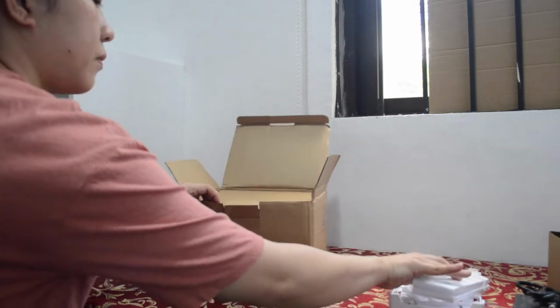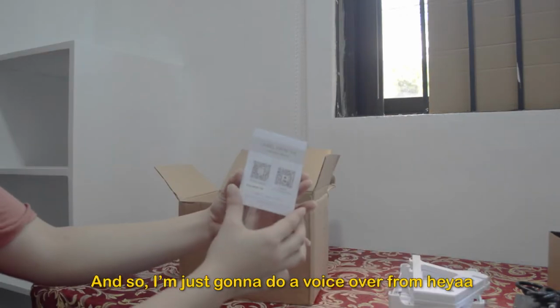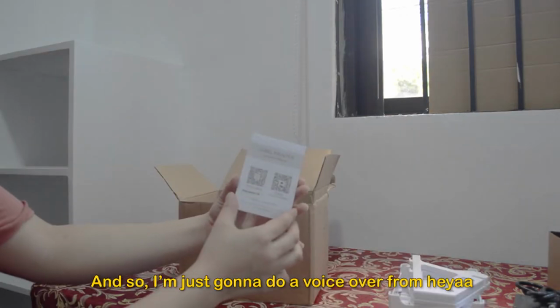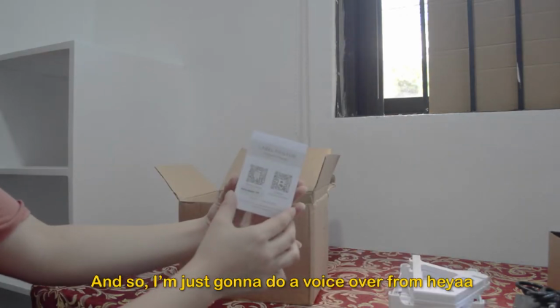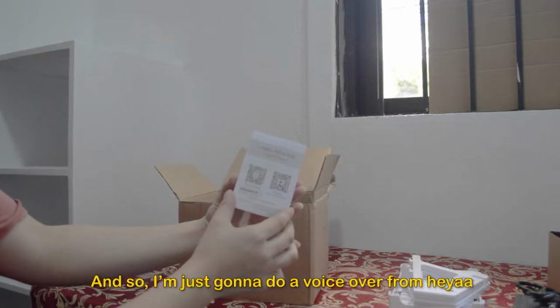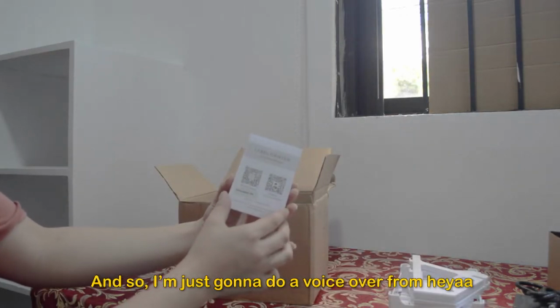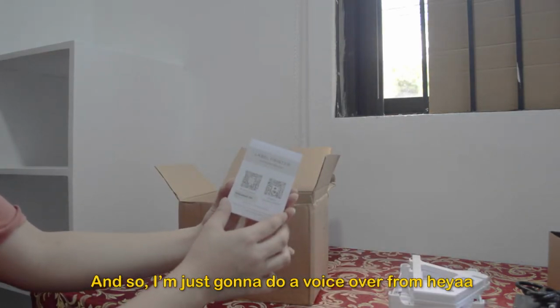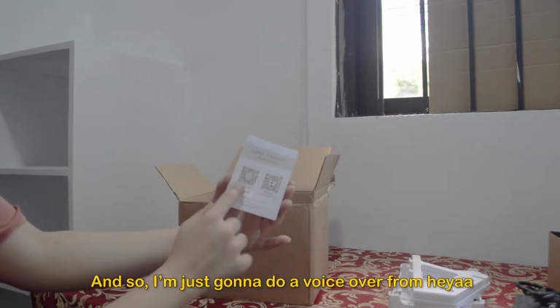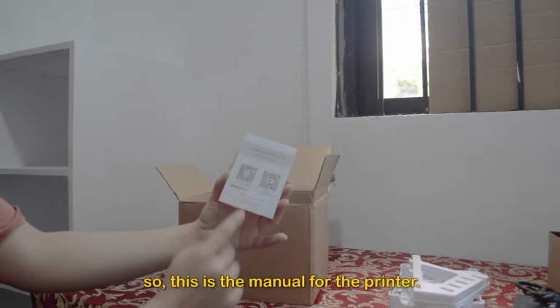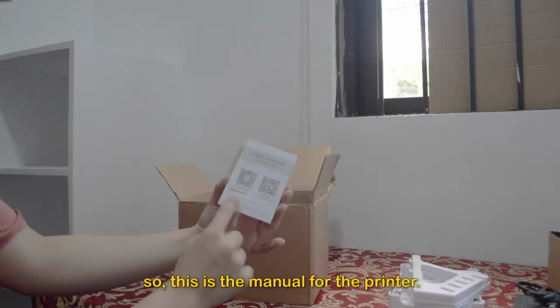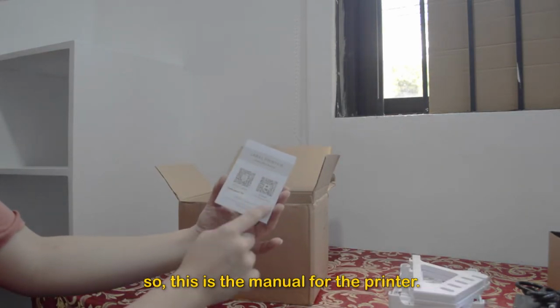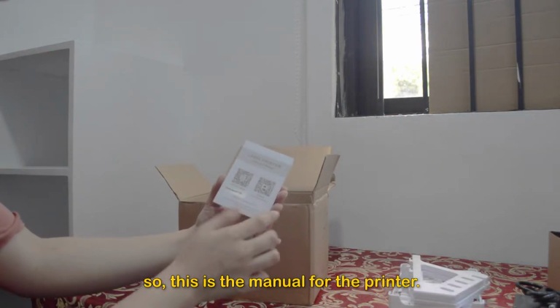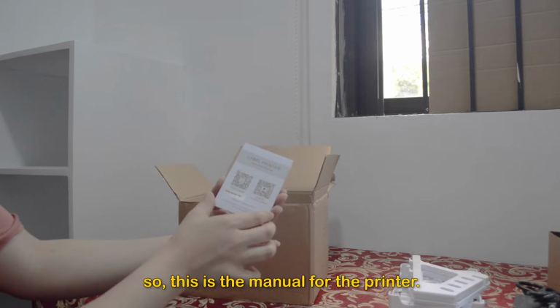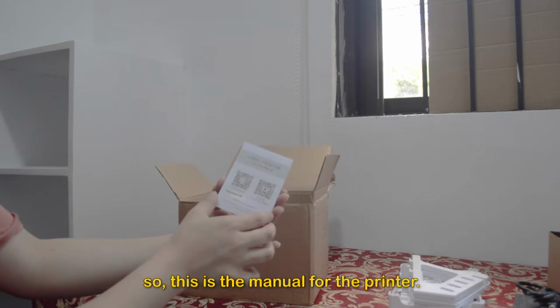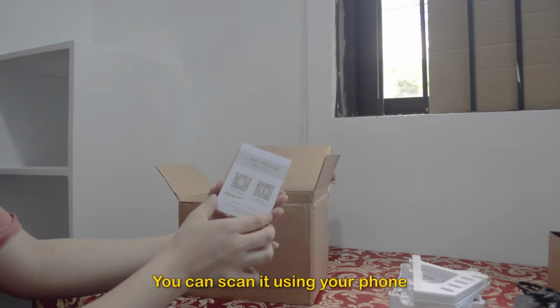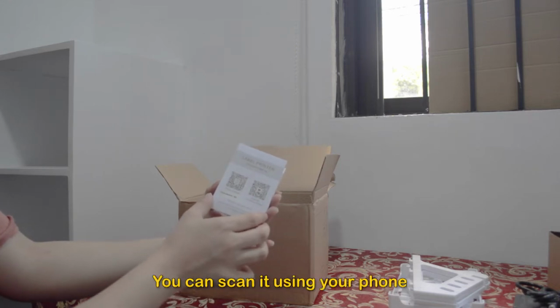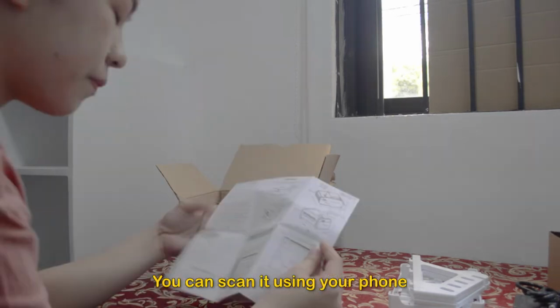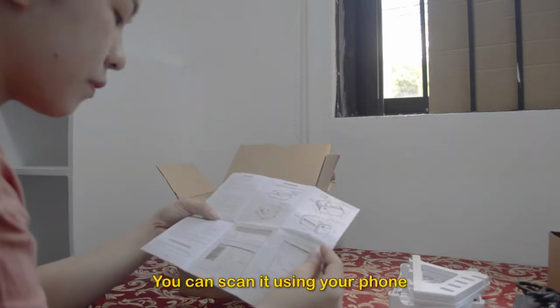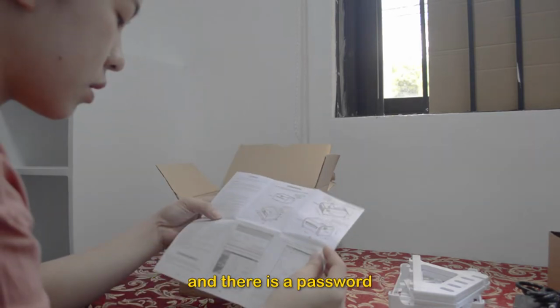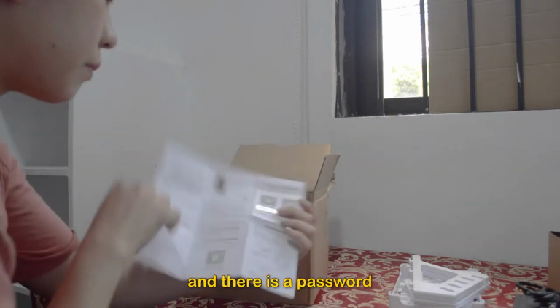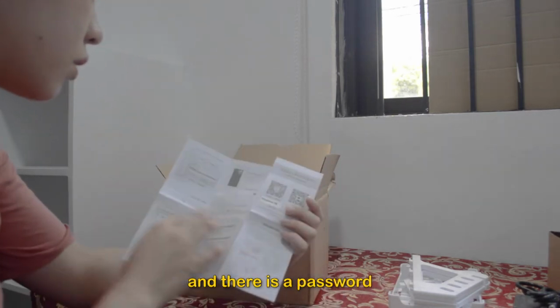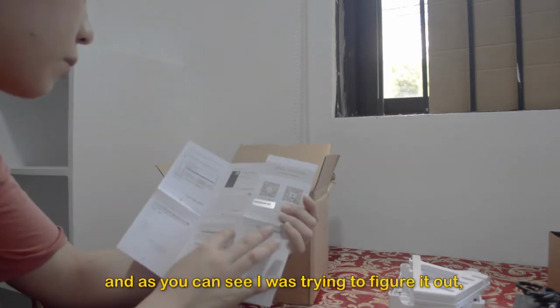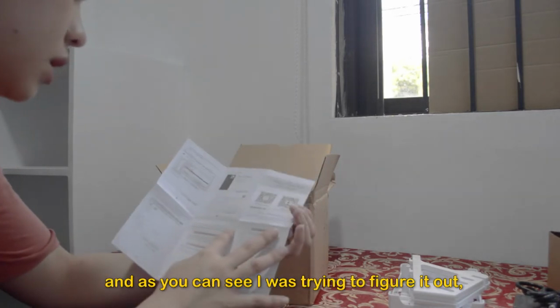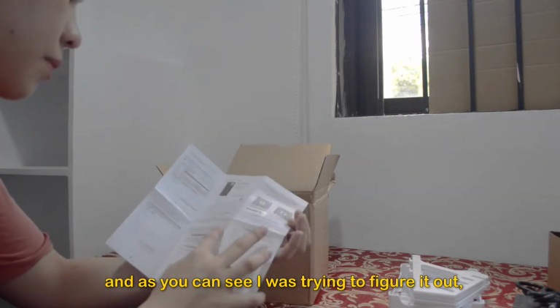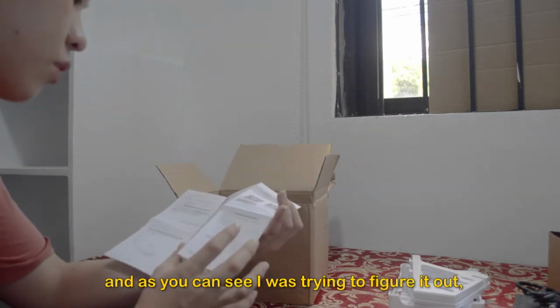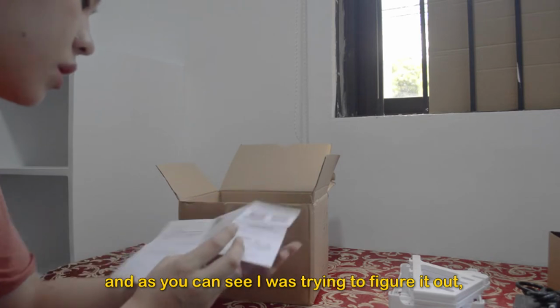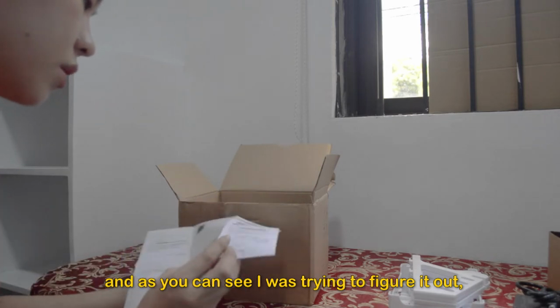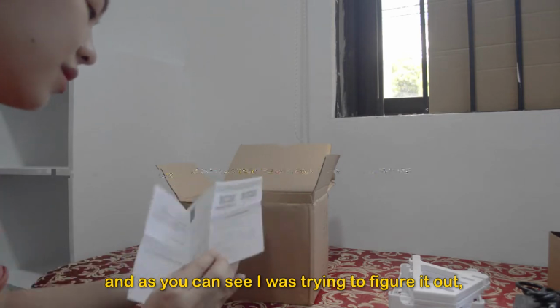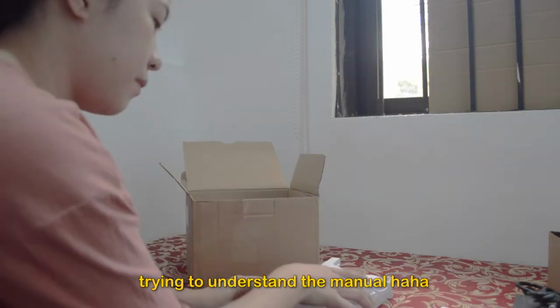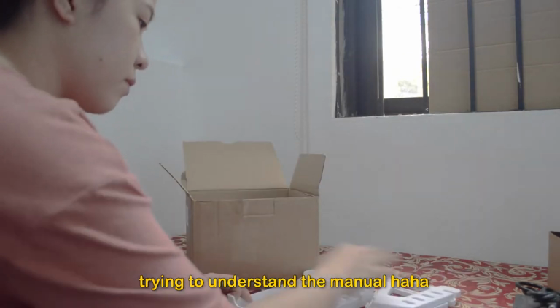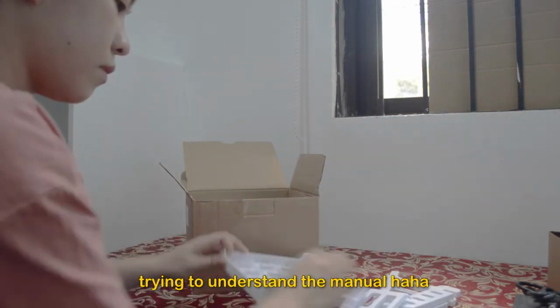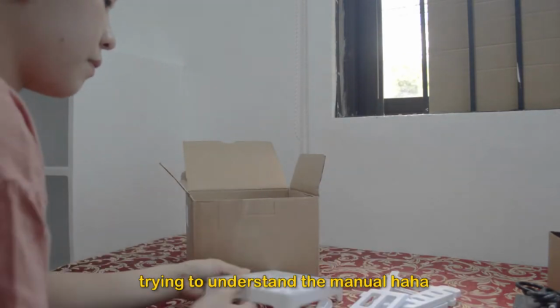So I'm just going to do a voiceover from here. This is the manual for the printer — you can scan it using your phone and there is a password. As you can see, I was trying to figure it out and understand the manual.